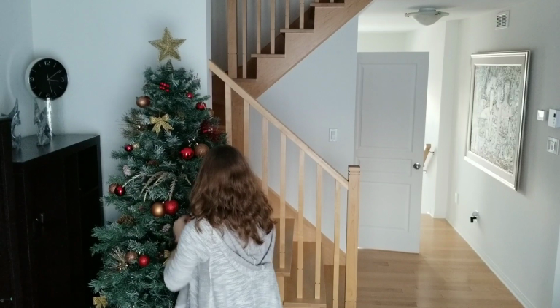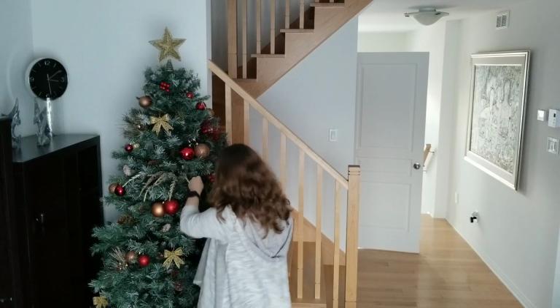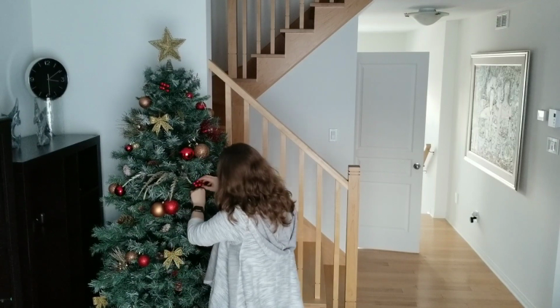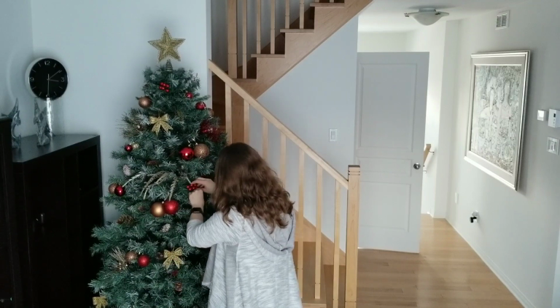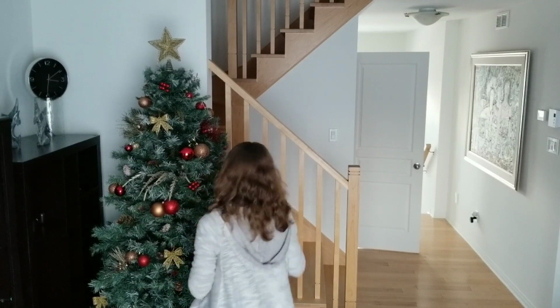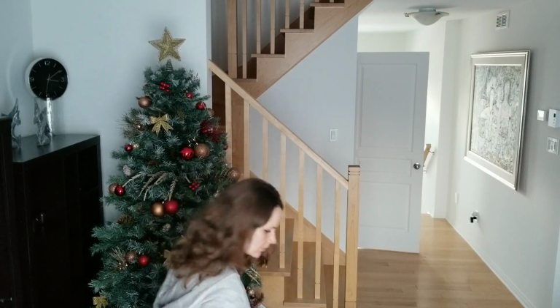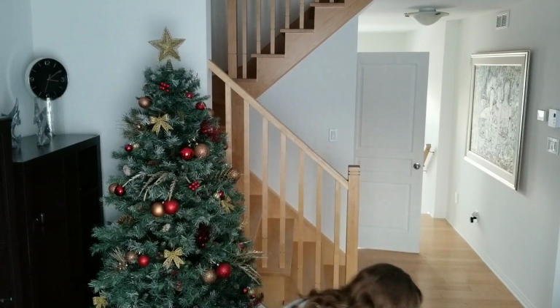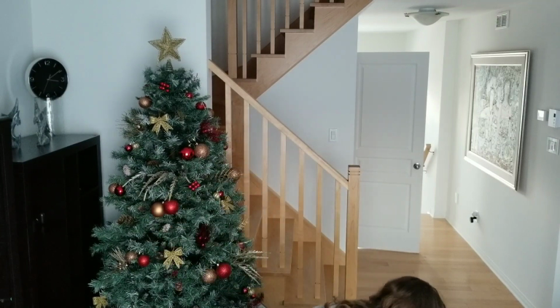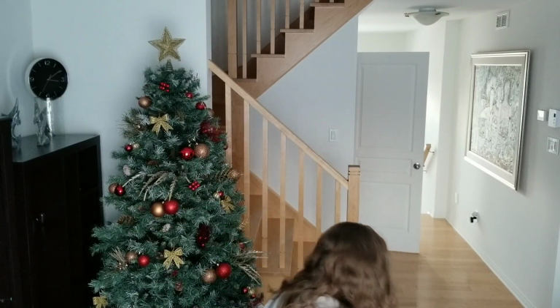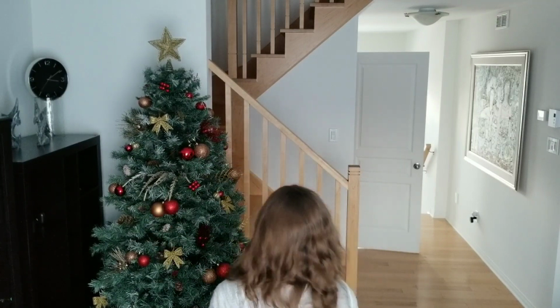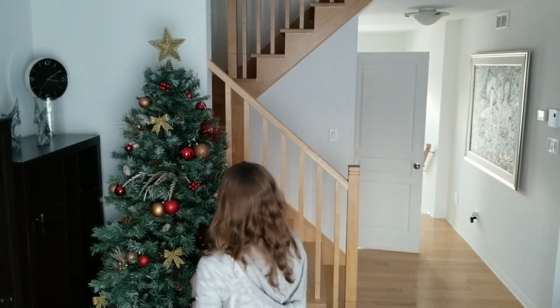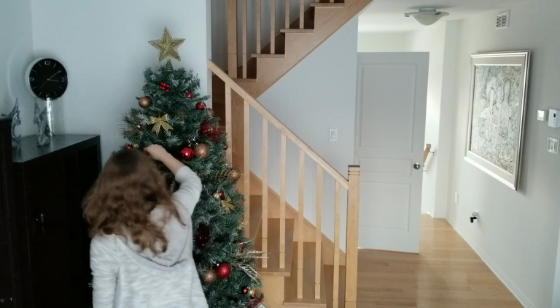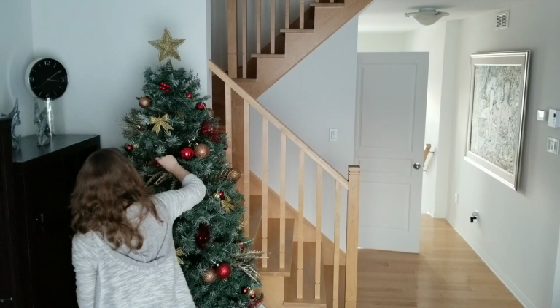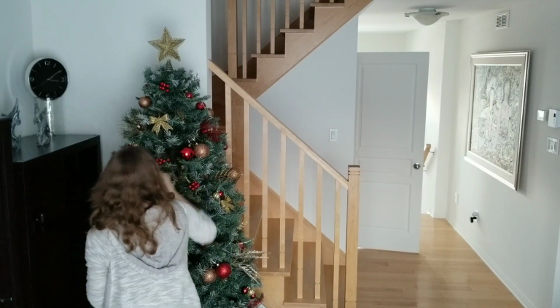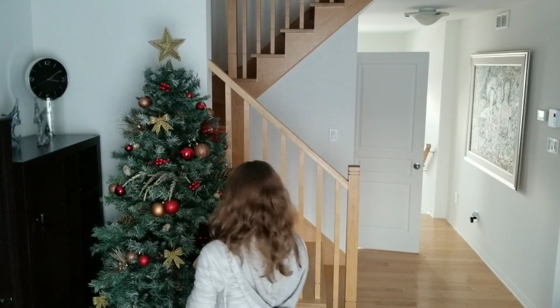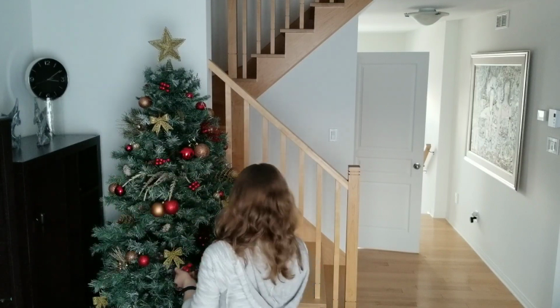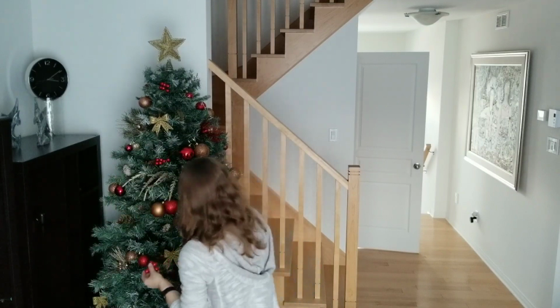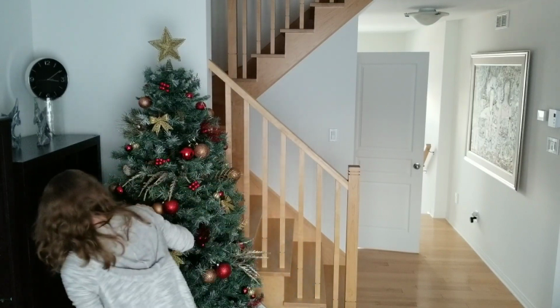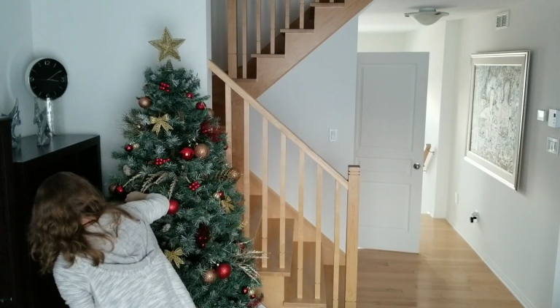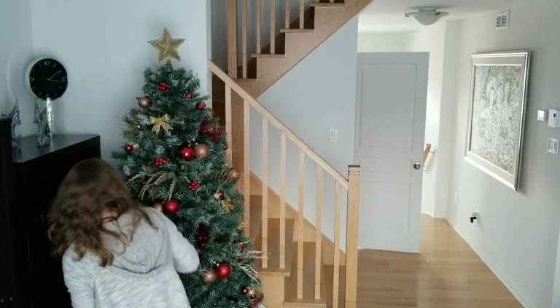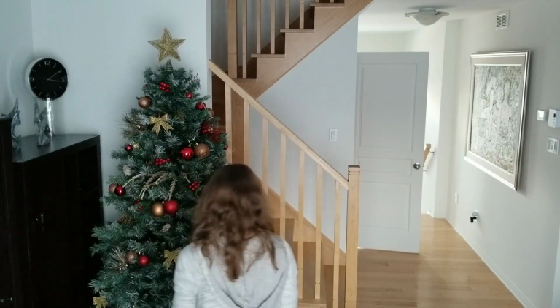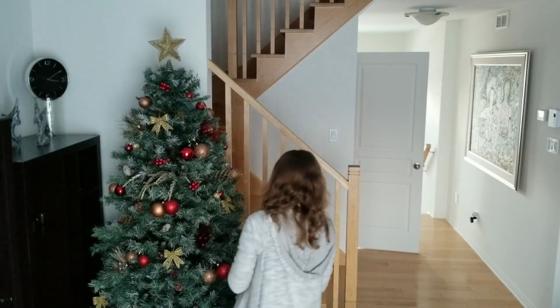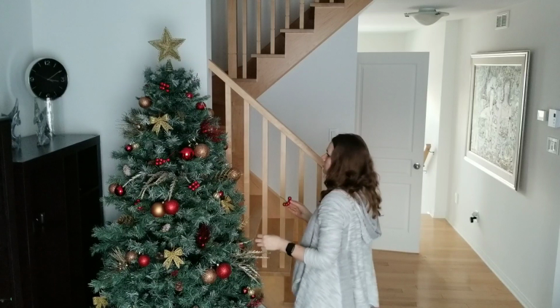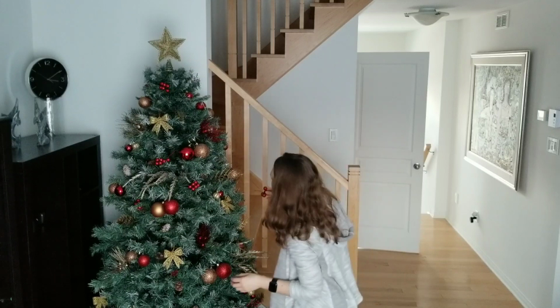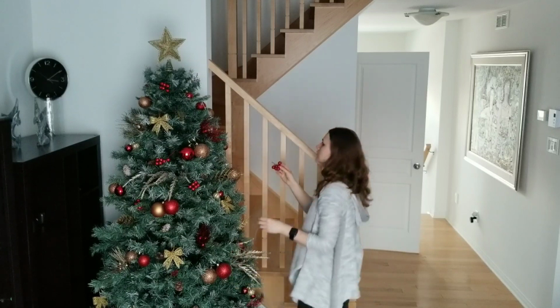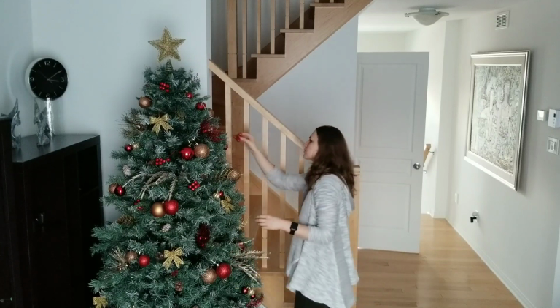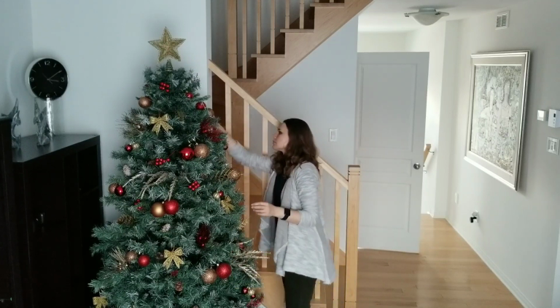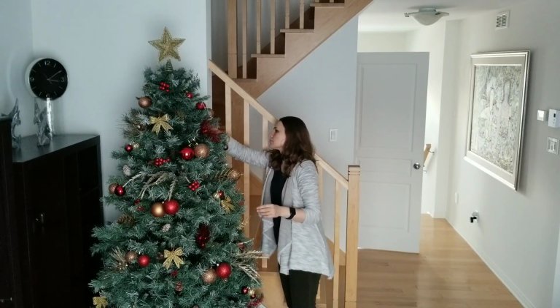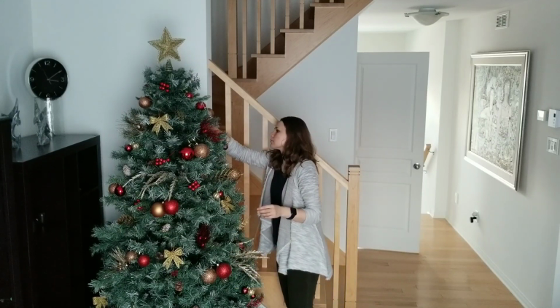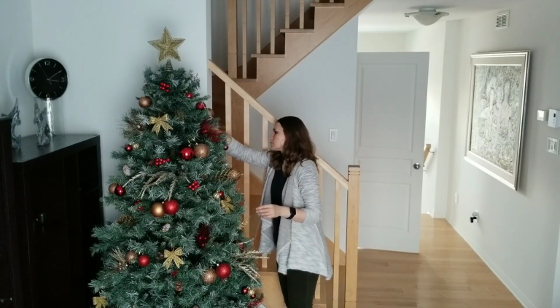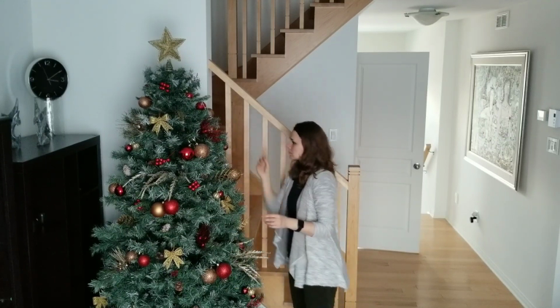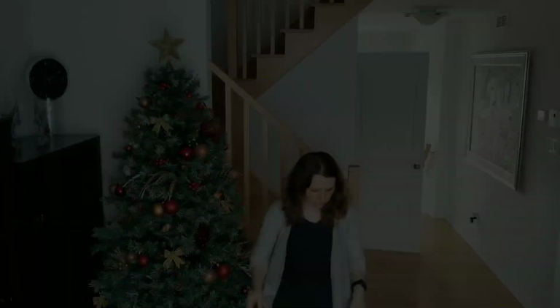I covered the tree stand with the tree skirt and for now I'll leave it as is. Maybe next week I will wrap some empty boxes as gifts and place them under the tree — I will share that with you, but not in this video.